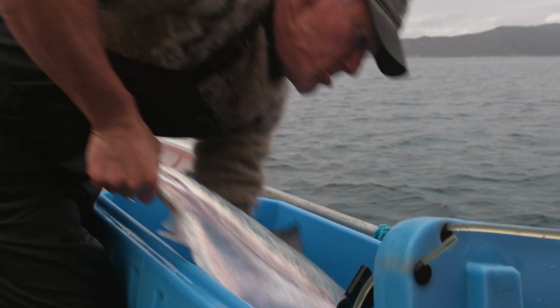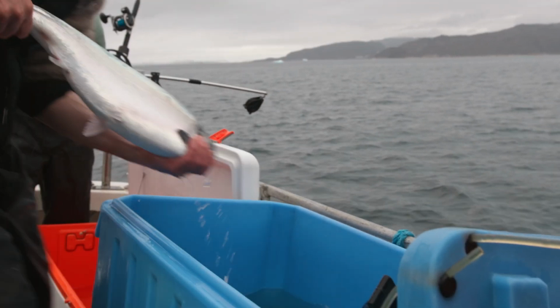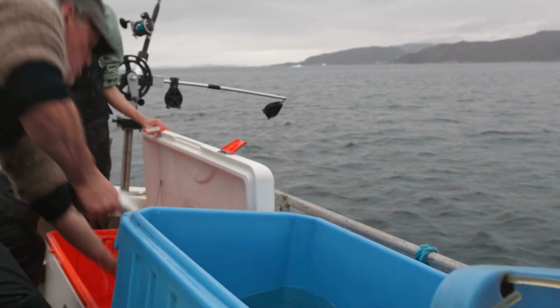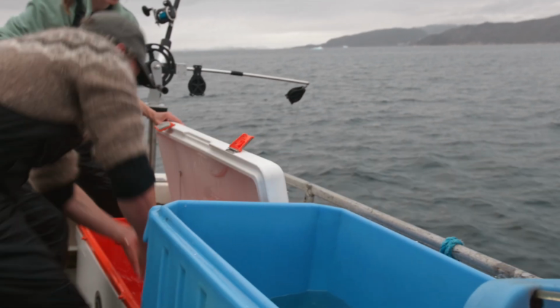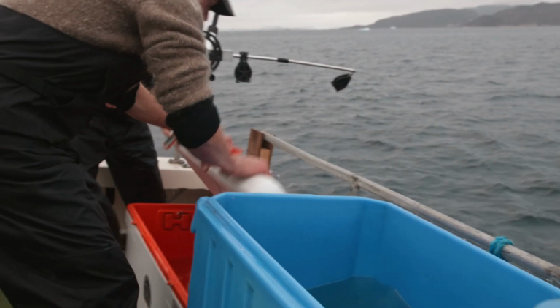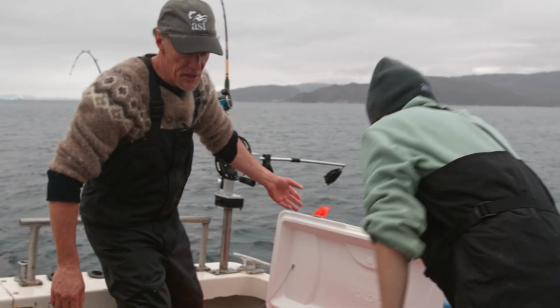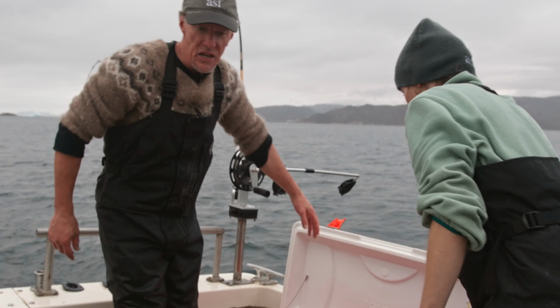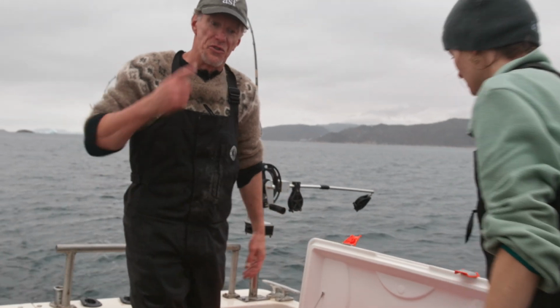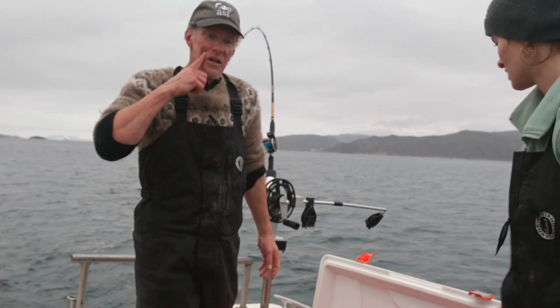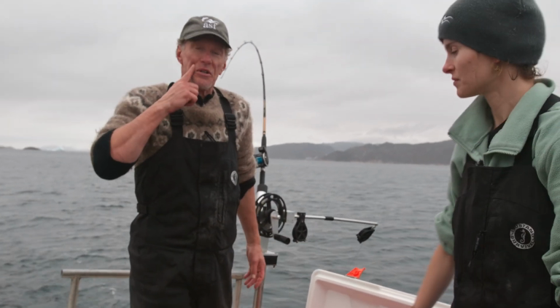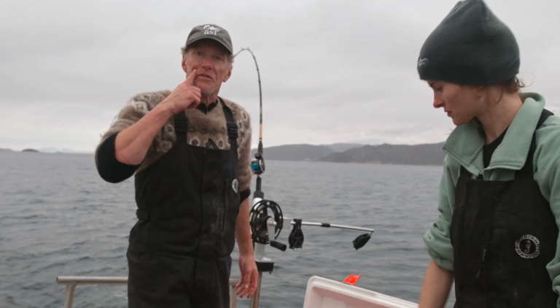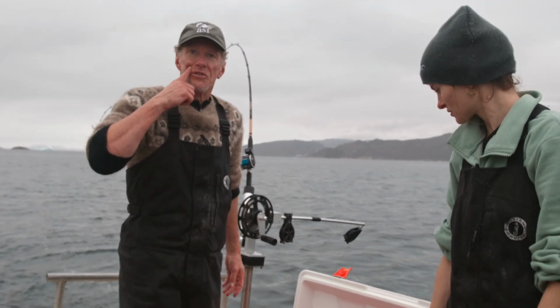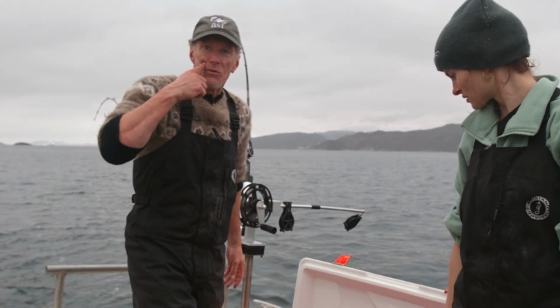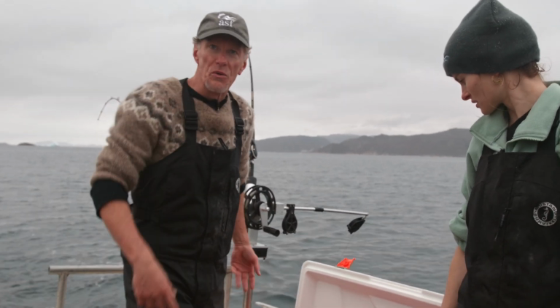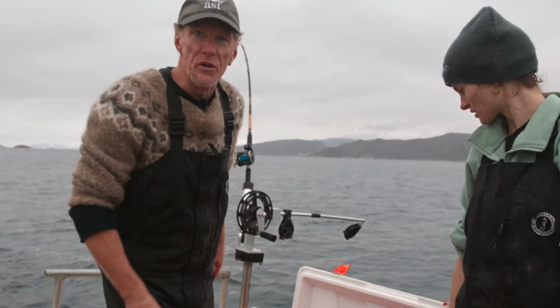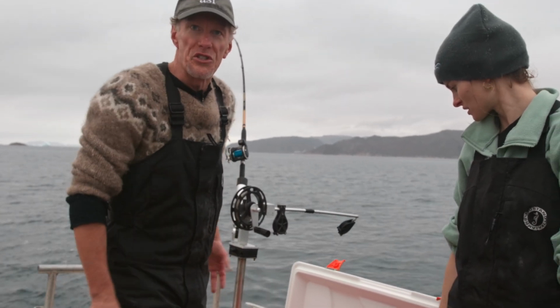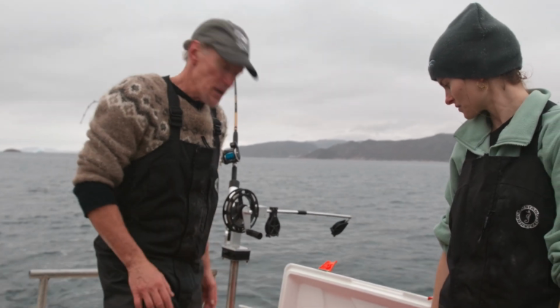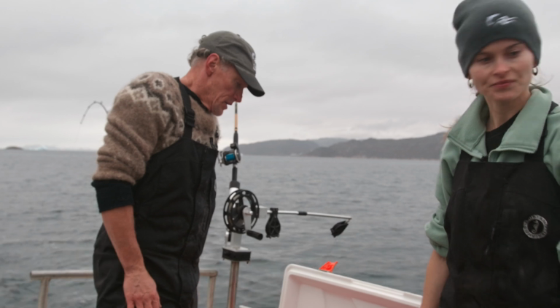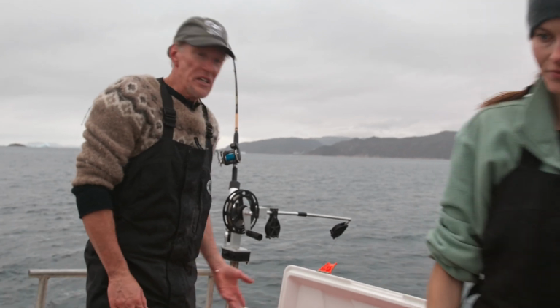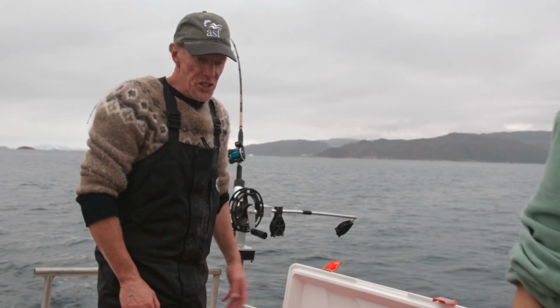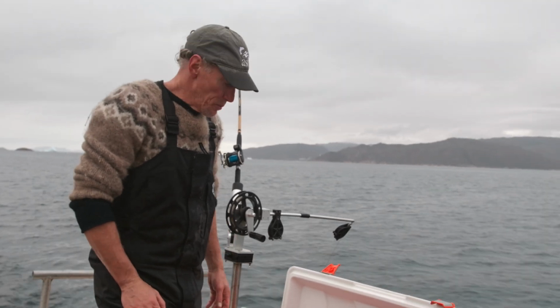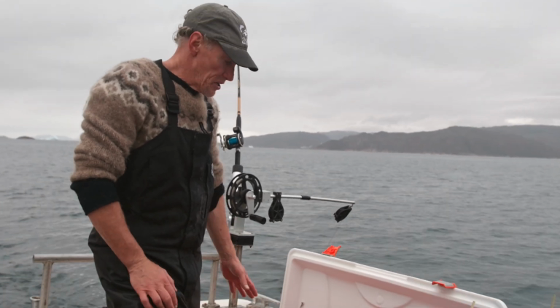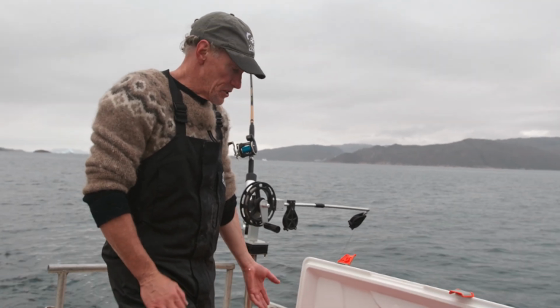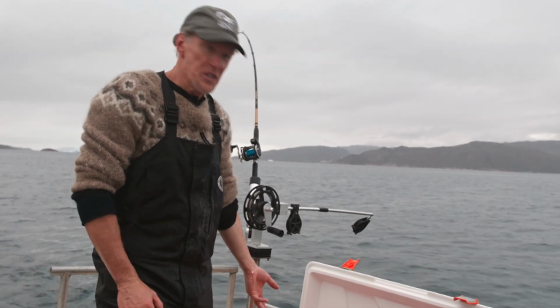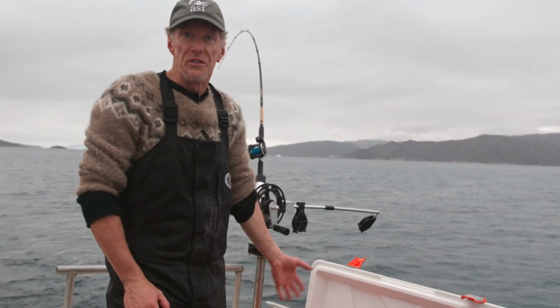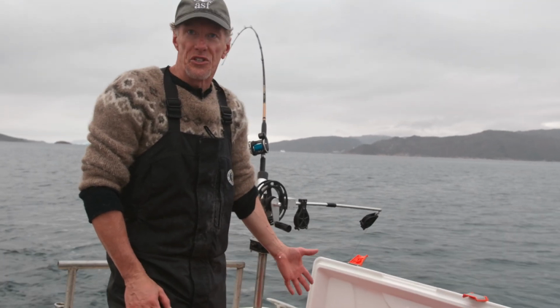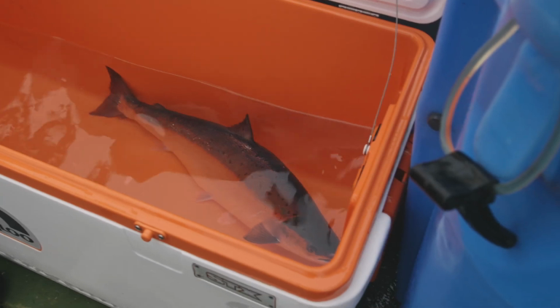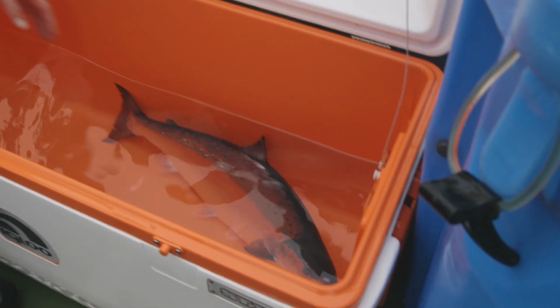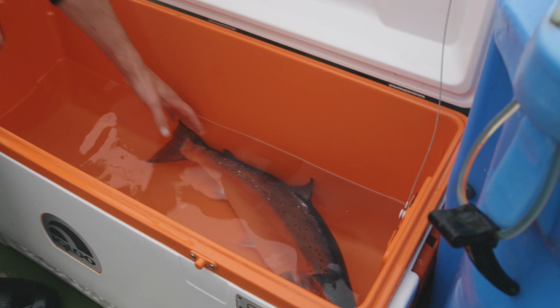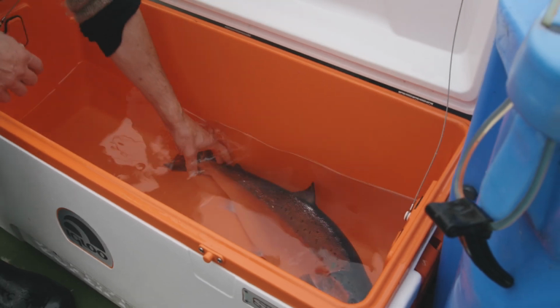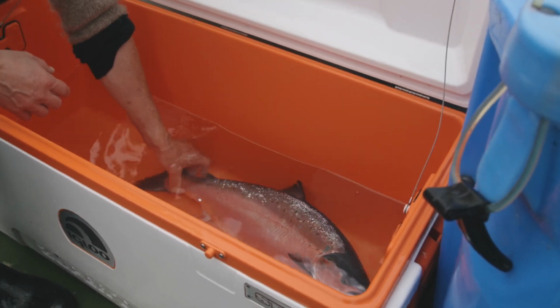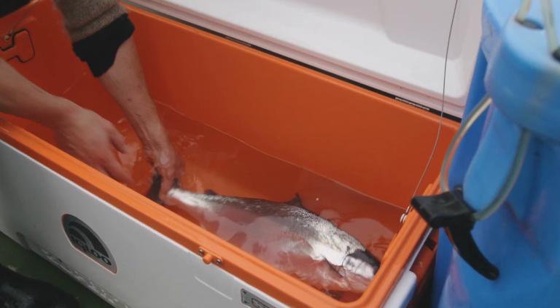We've just put the fish in clove oil. You can buy it over the counter — it's for numbing your gums if you have a toothache, but it works really well for putting fish to sleep. It's an anesthesia, so we put just enough in there to put the fish to sleep so it's not jumping around on us. It's relaxed during surgery.